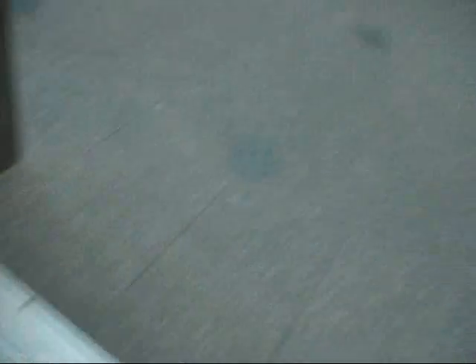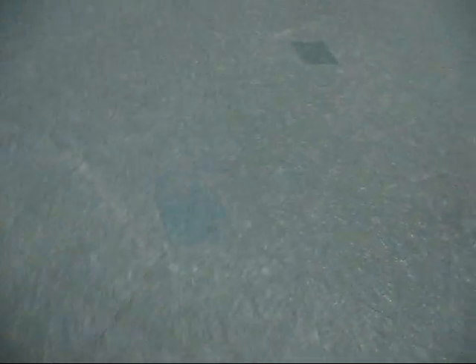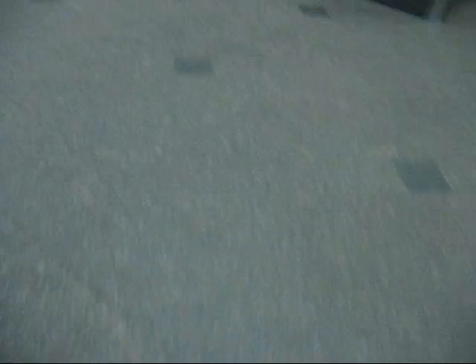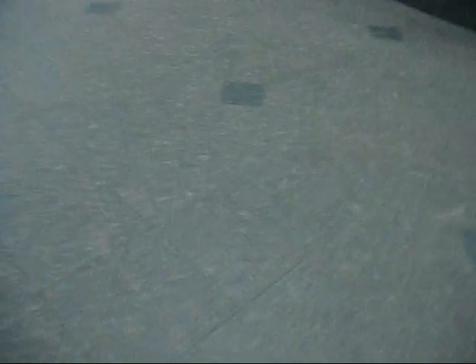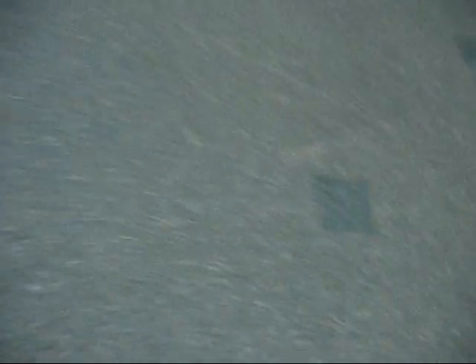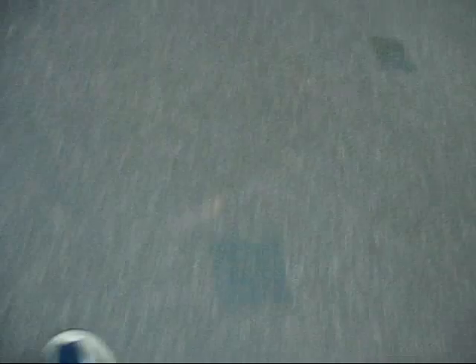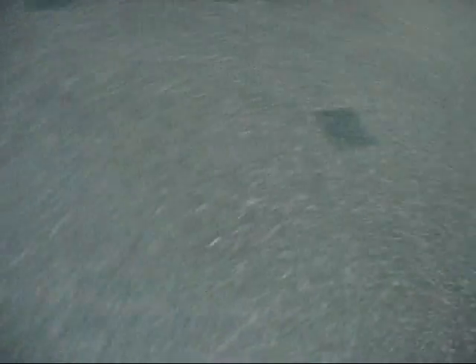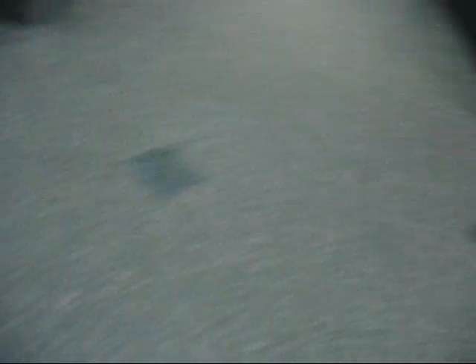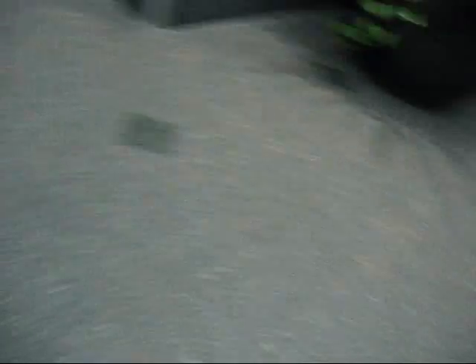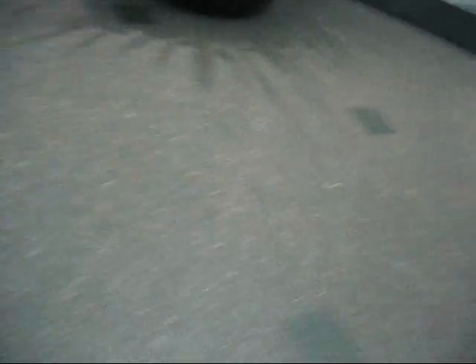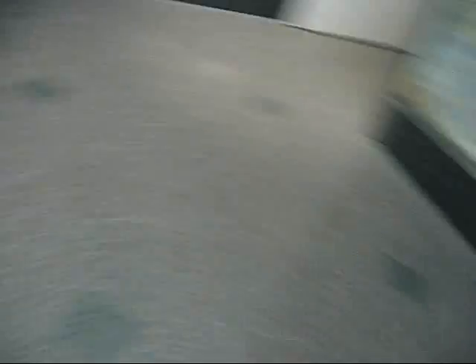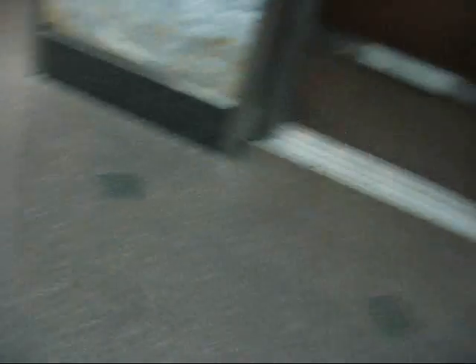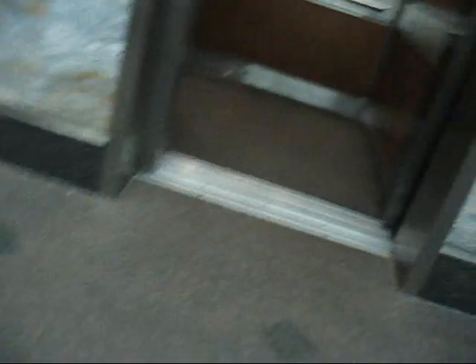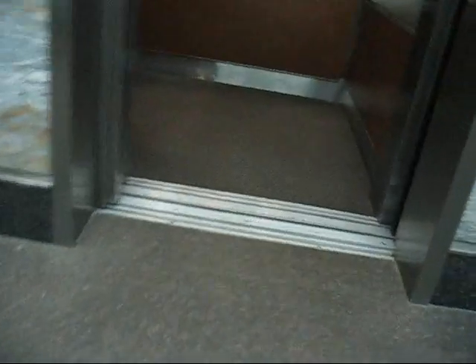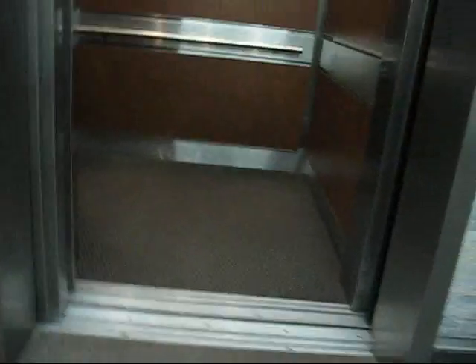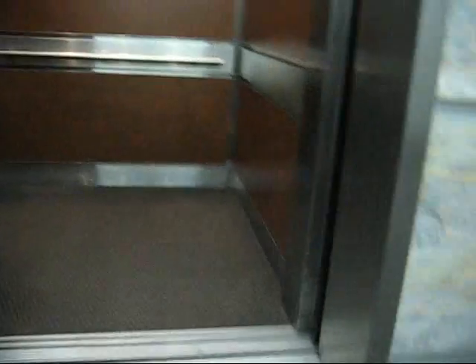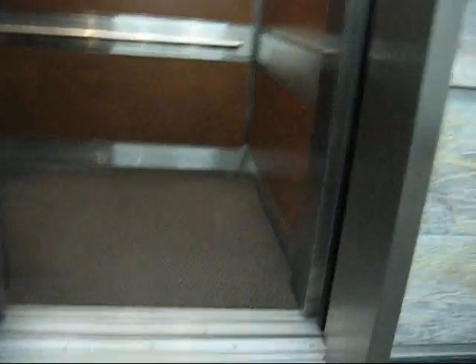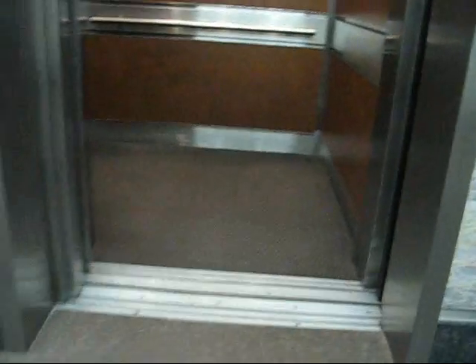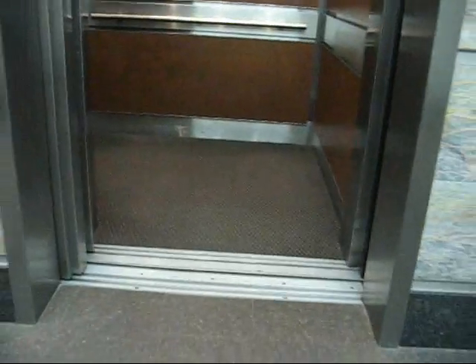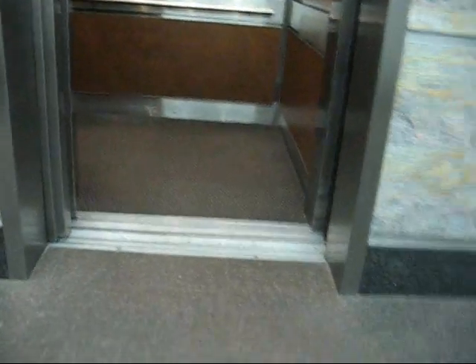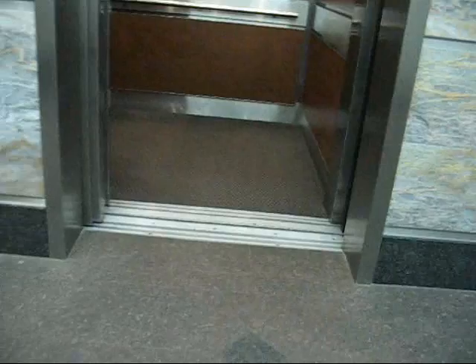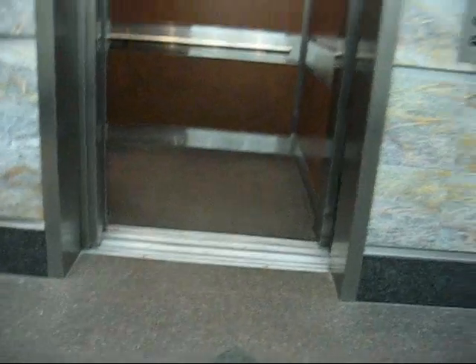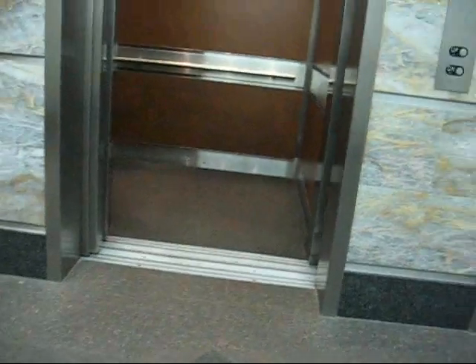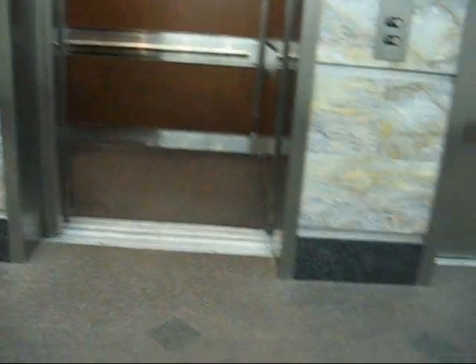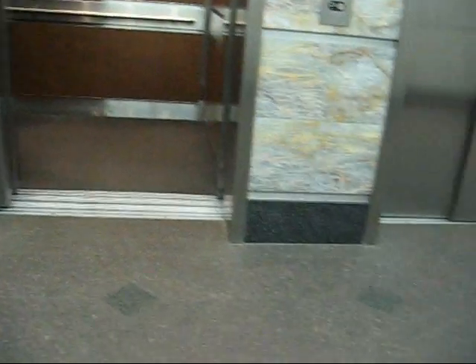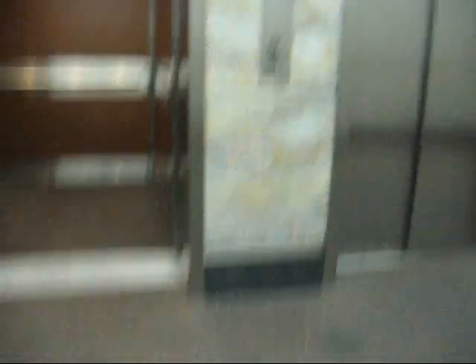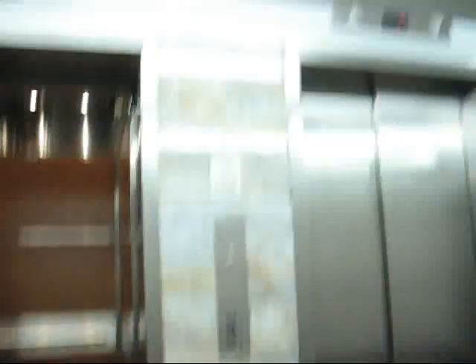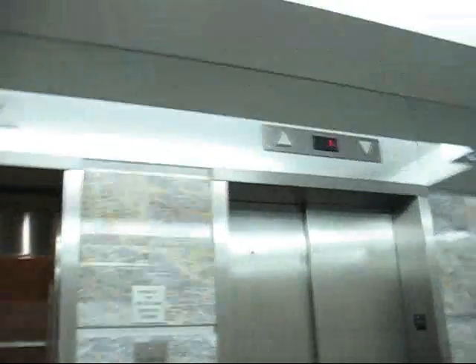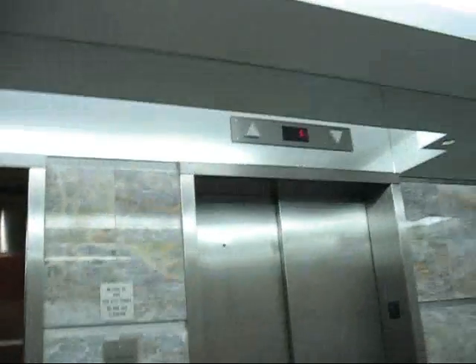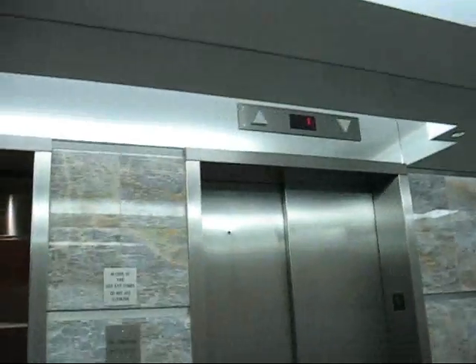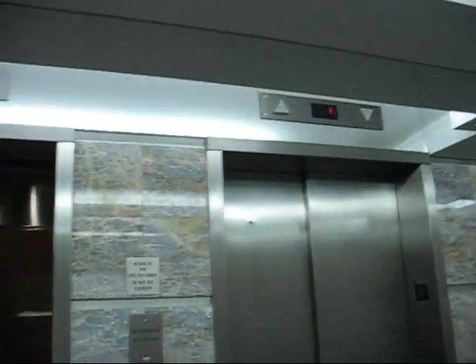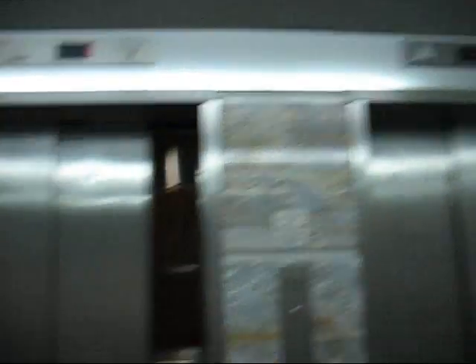Alright. We'll get the doors closed. This elevator's out — oh, now it's at 4.